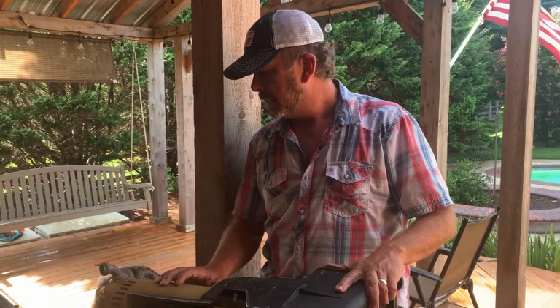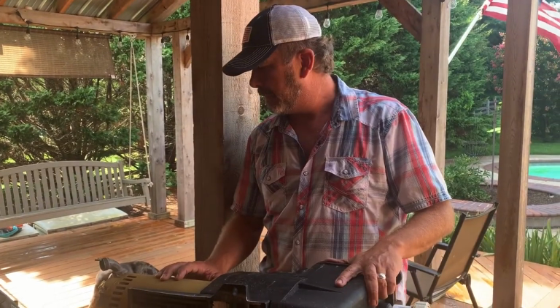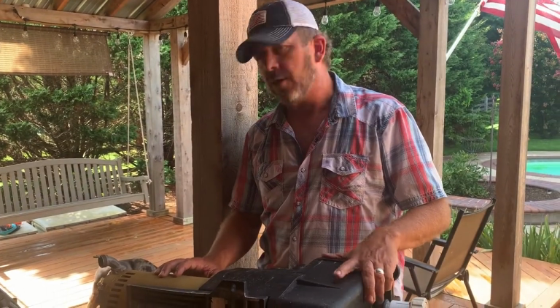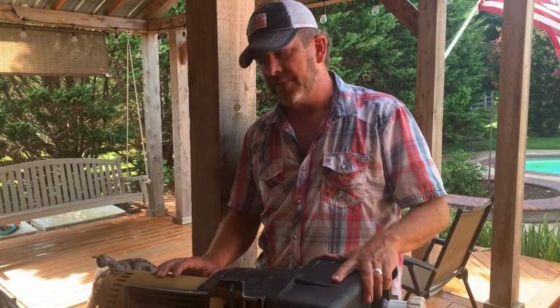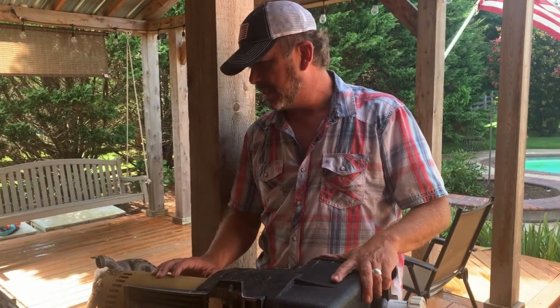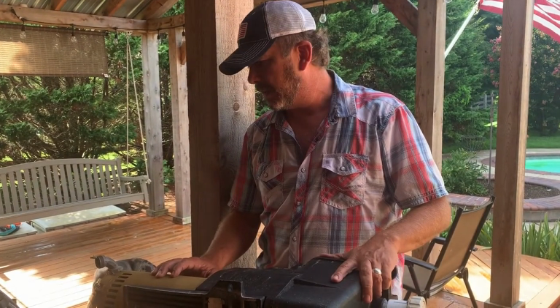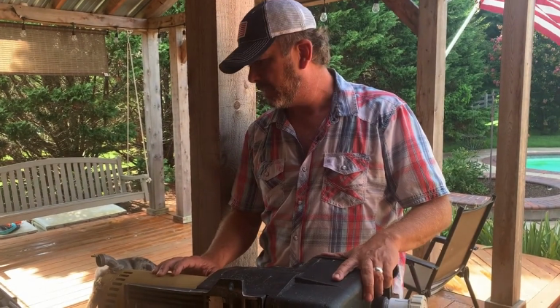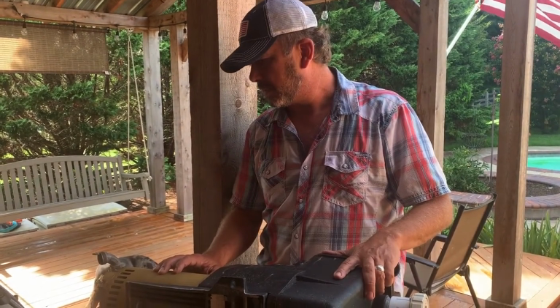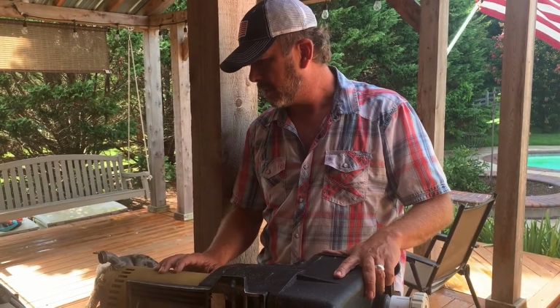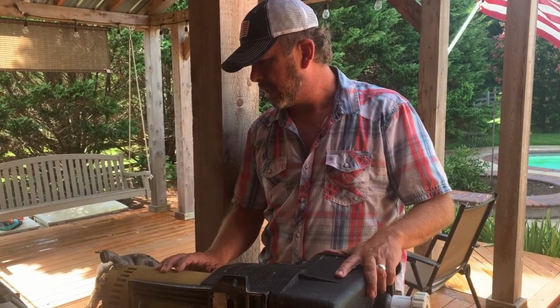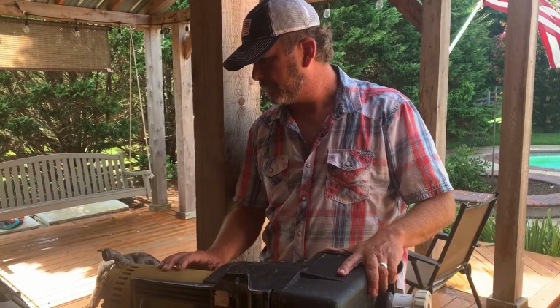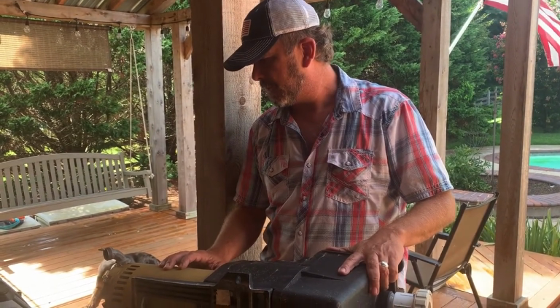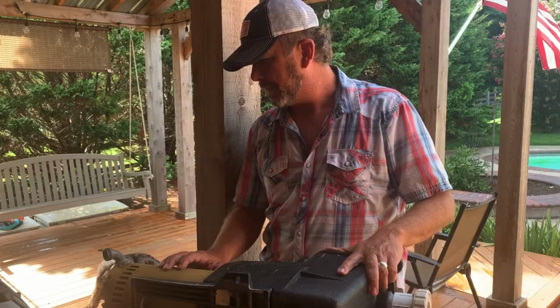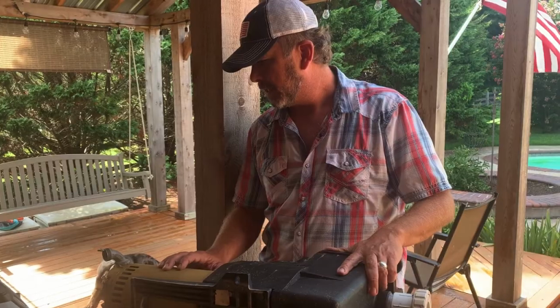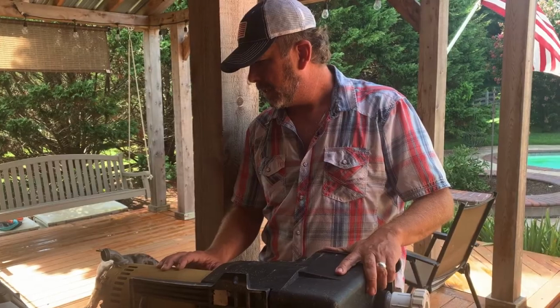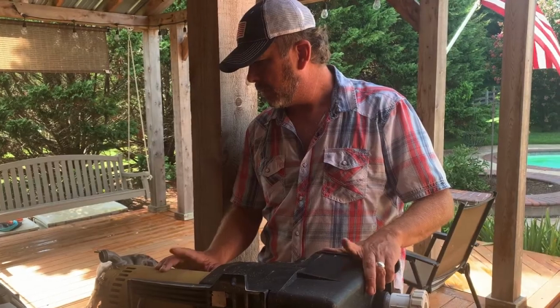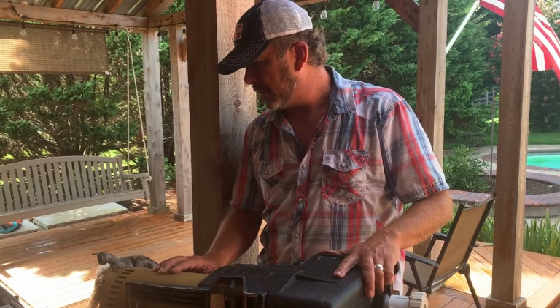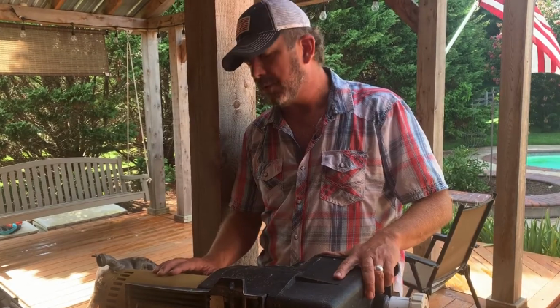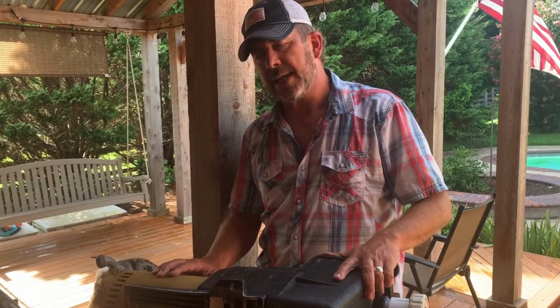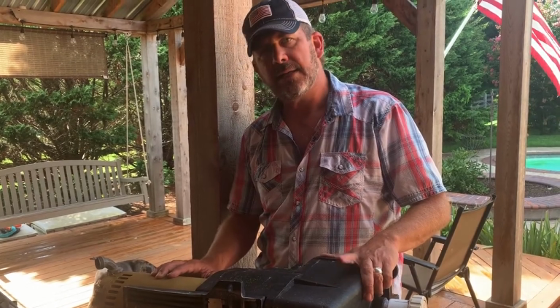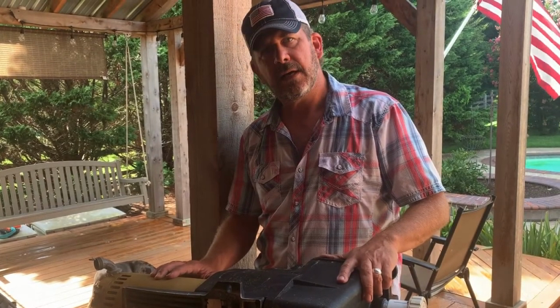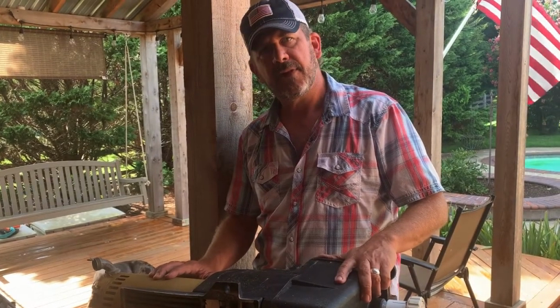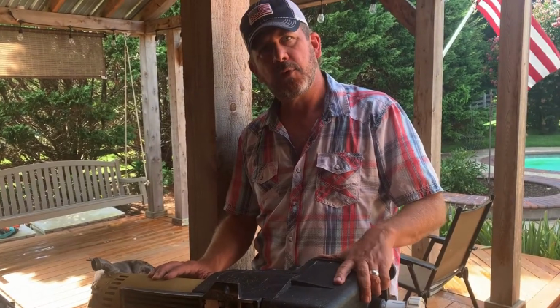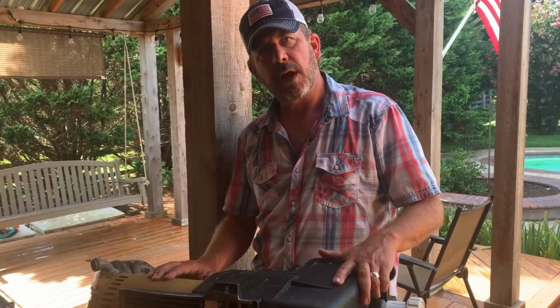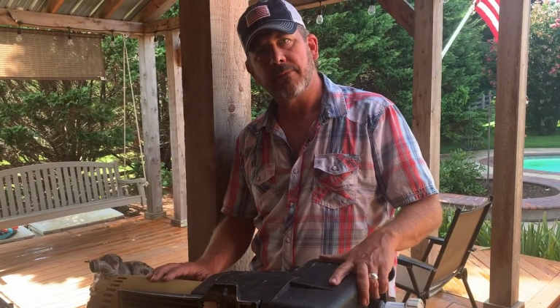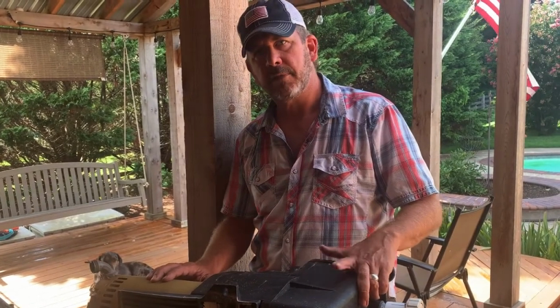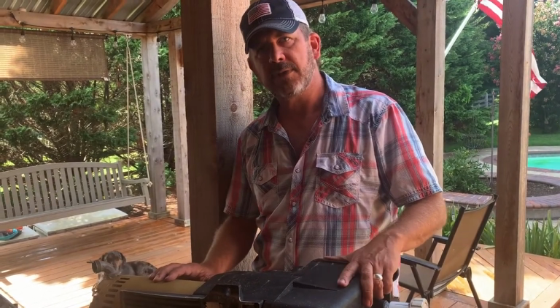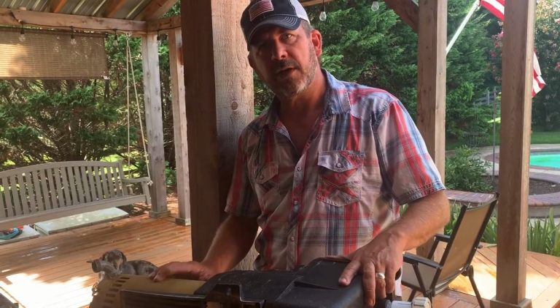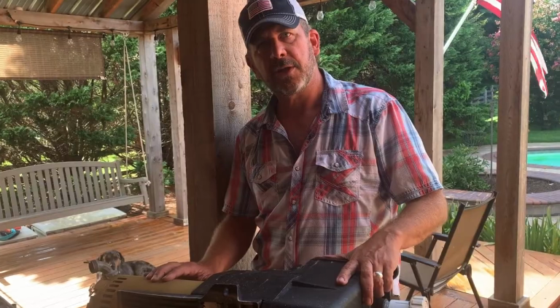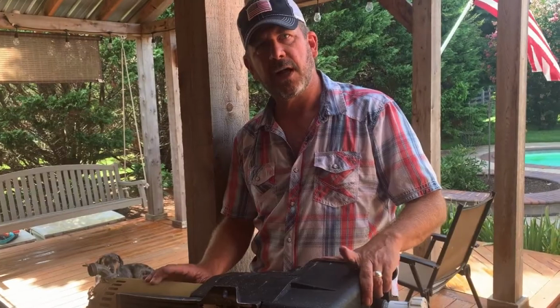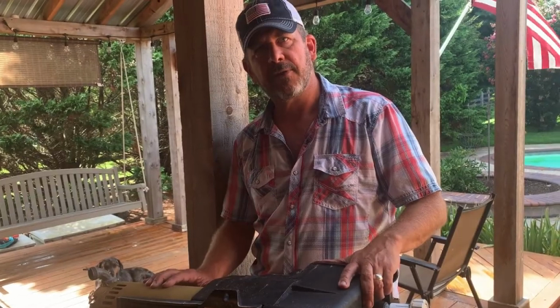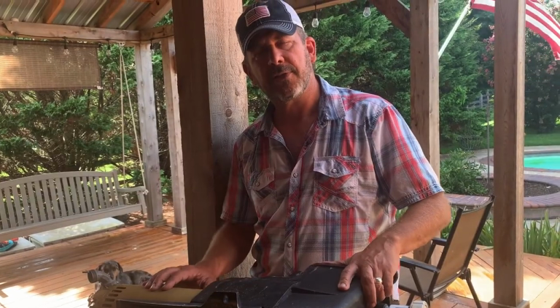Thank goodness for circuit breakers — circuit breakers save your lives. Our 40-amp circuit breaker kept flipping. I'm going to rewire this thing and get it back in. If you ever have a pool problem, please be very careful and make sure you hire a professional. Thanks — it's the Lone Driver. Bye-bye.